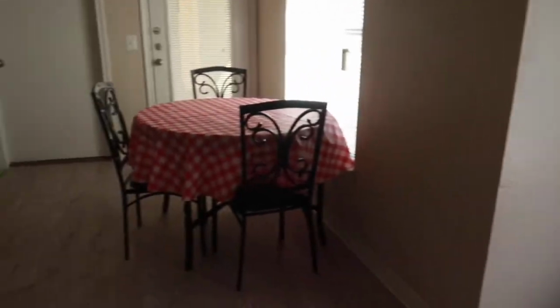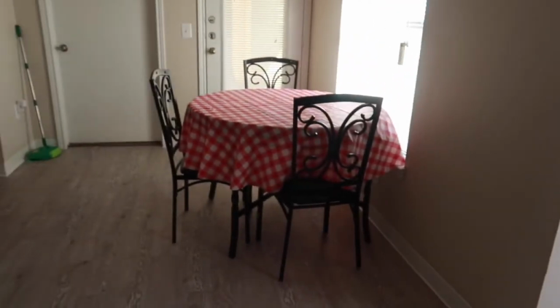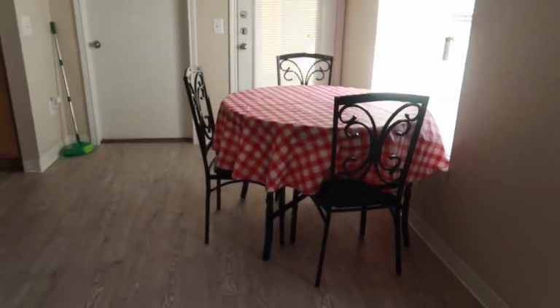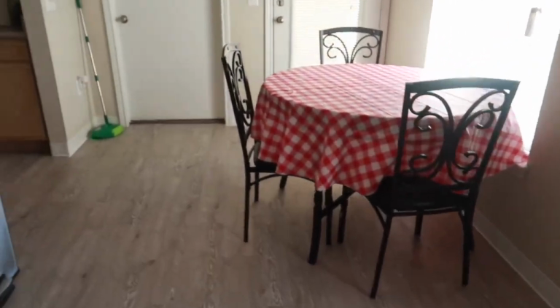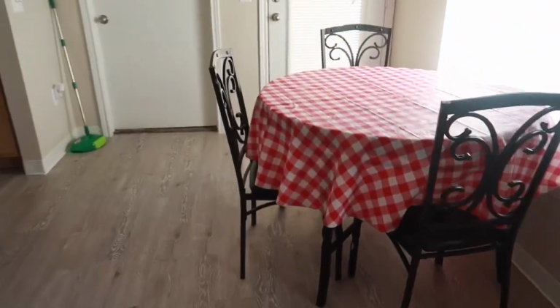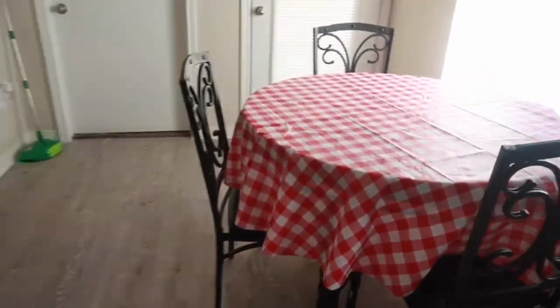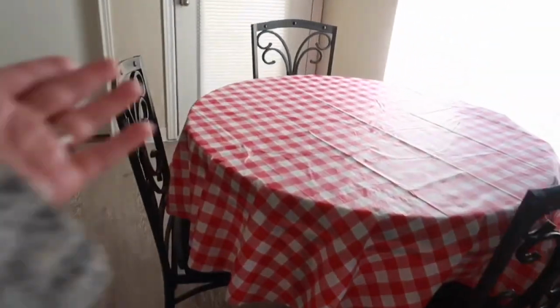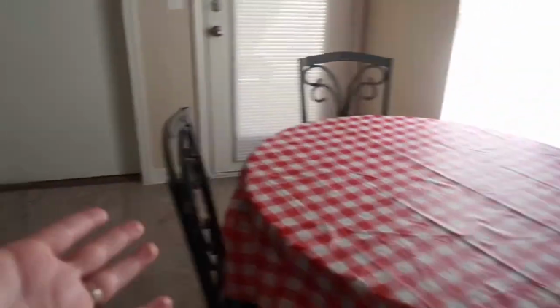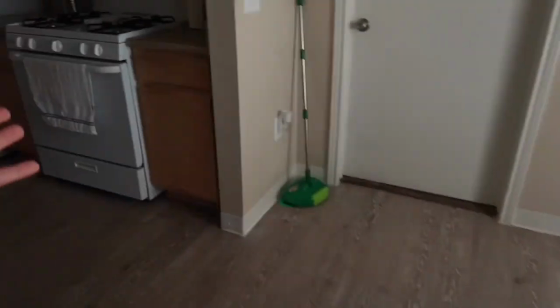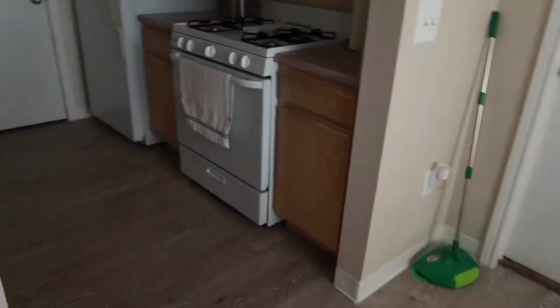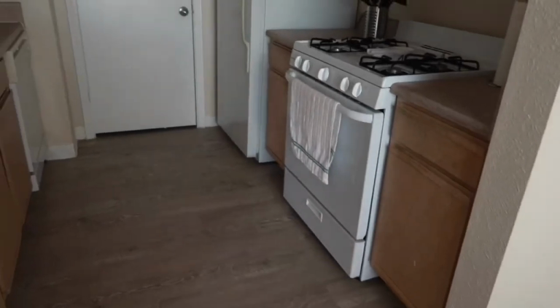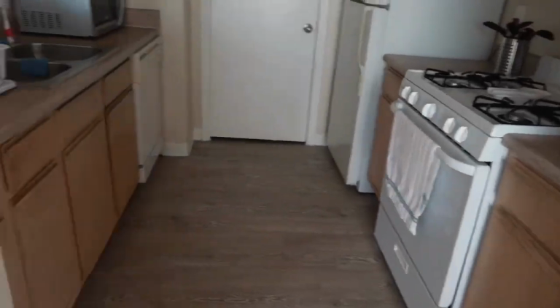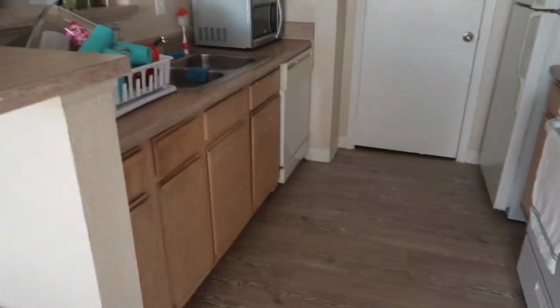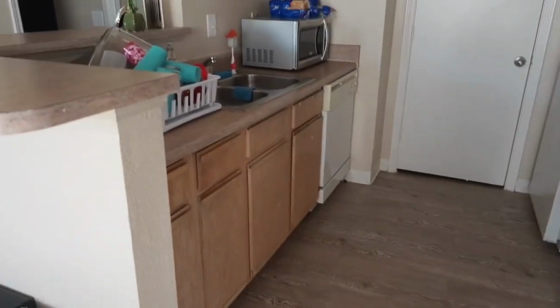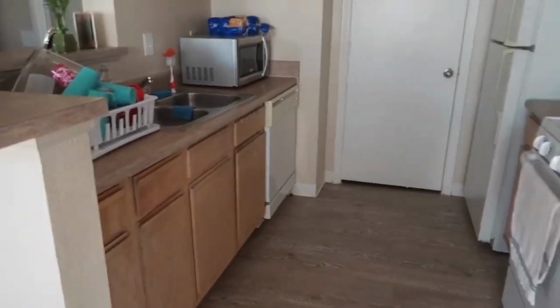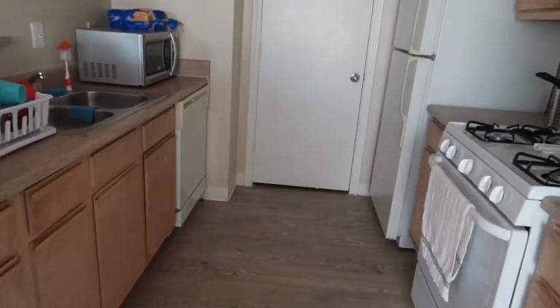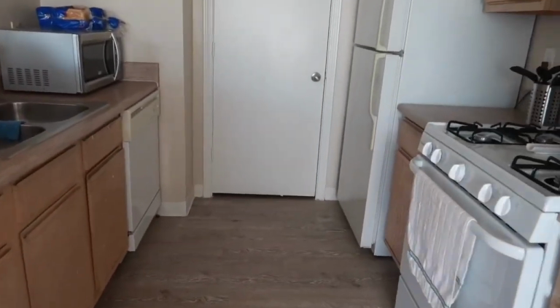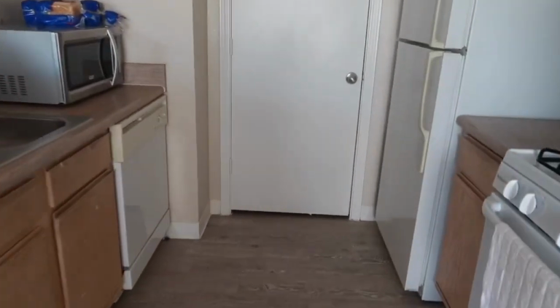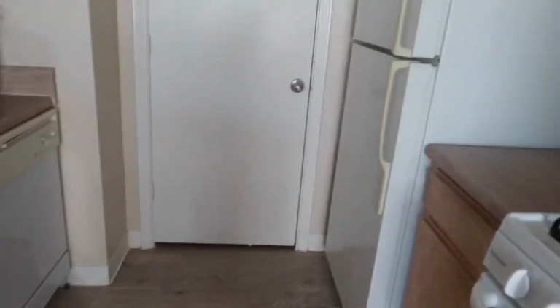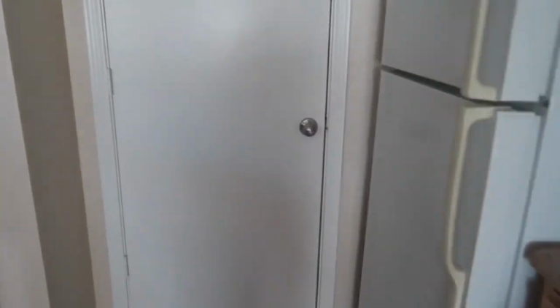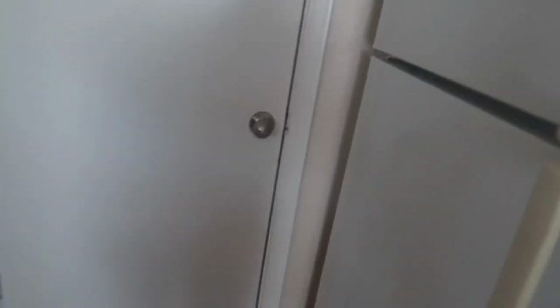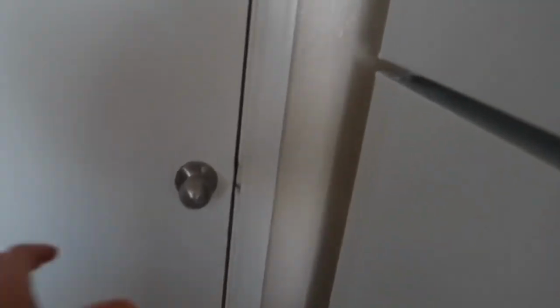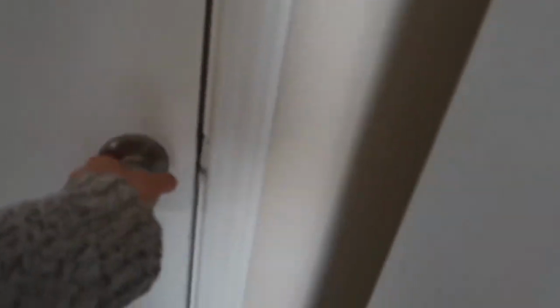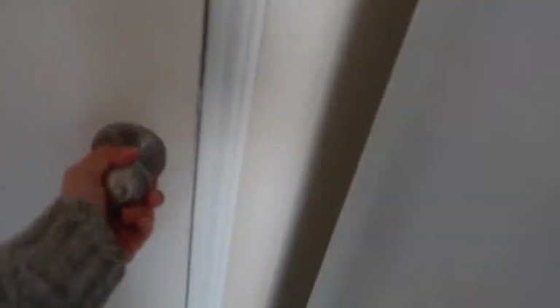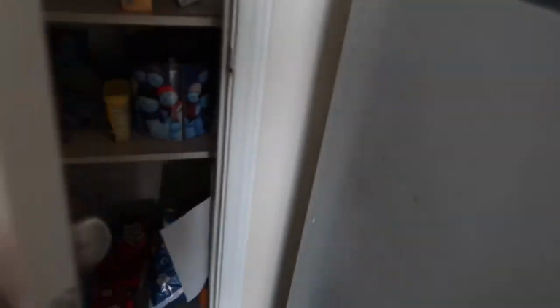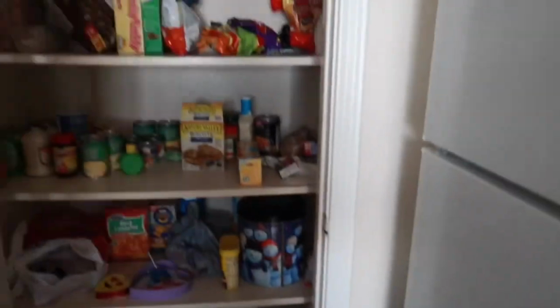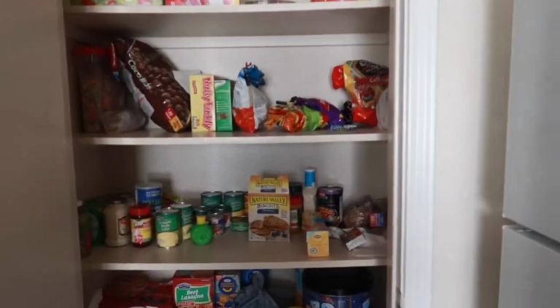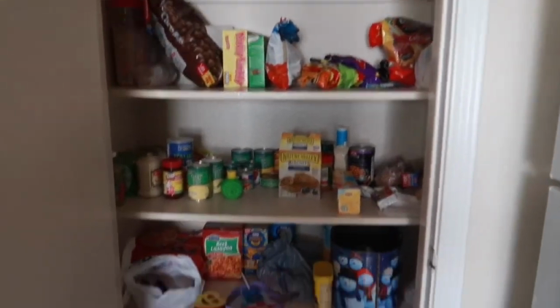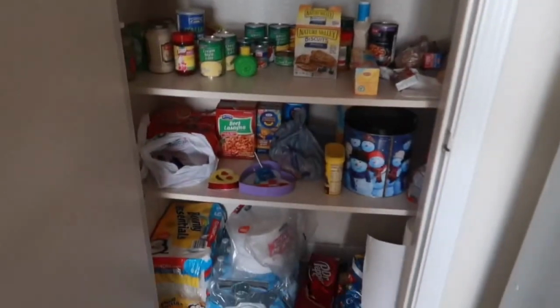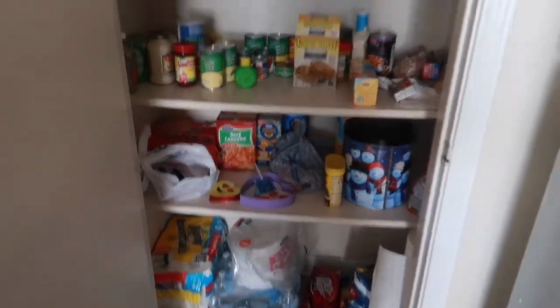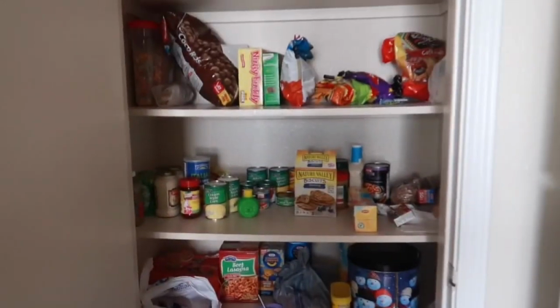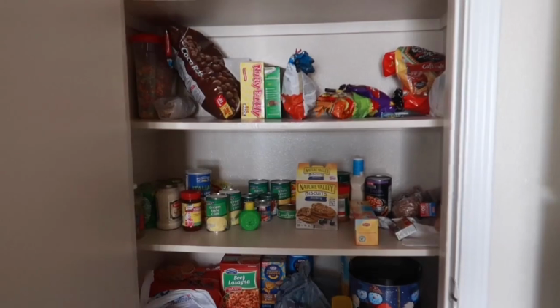Then you turn over here — obviously this is our table and our kitchen. And then this is just our pantry, filled with probably not the healthiest choices of food, but you know, that's that.